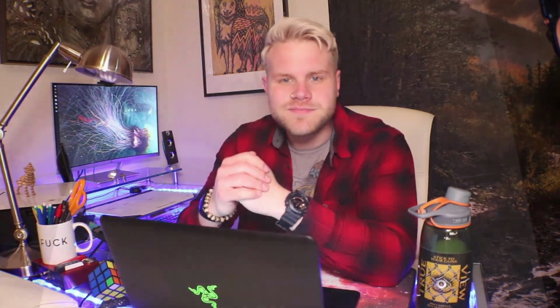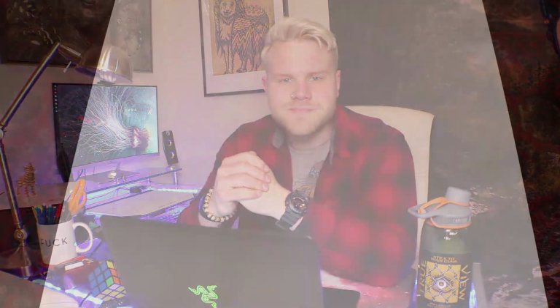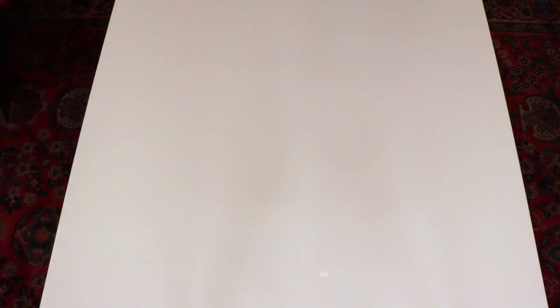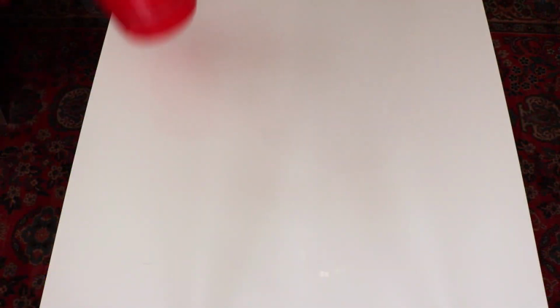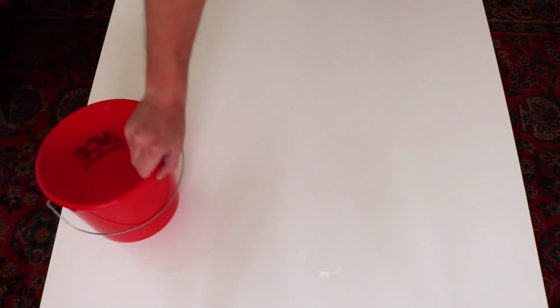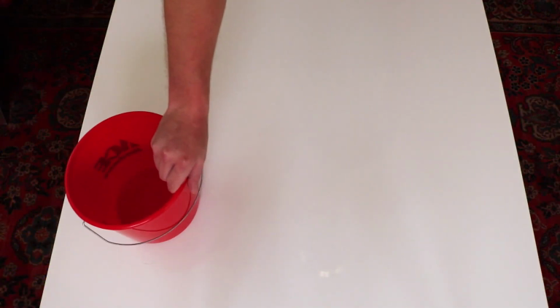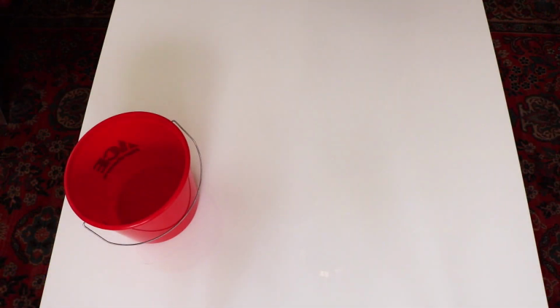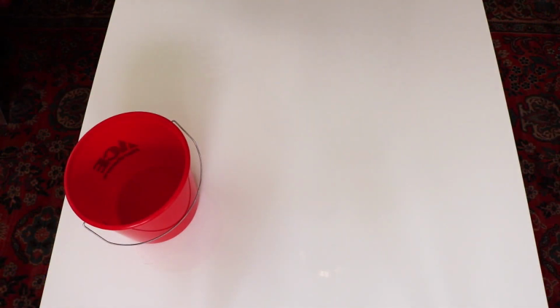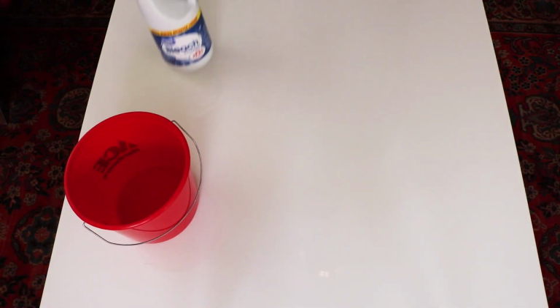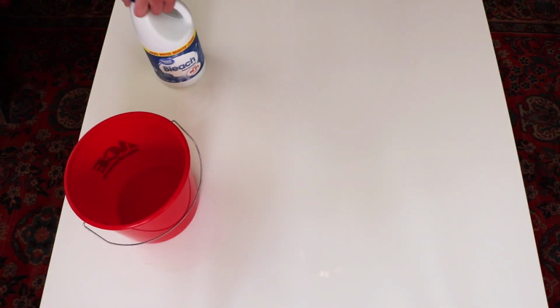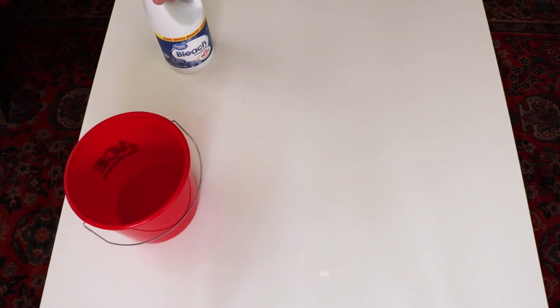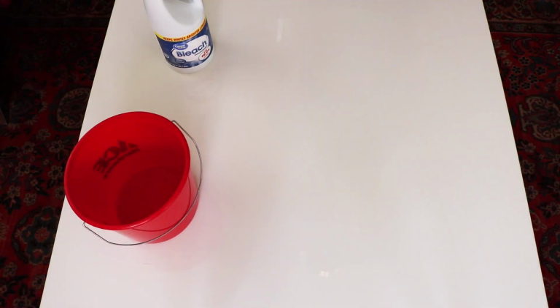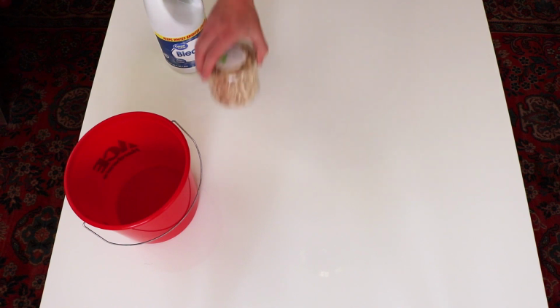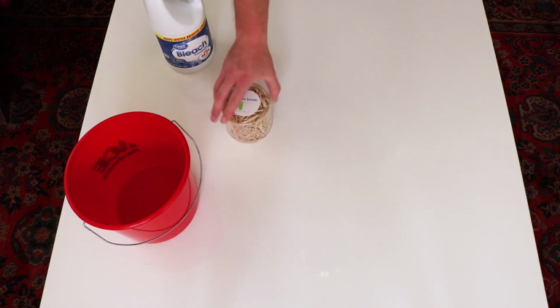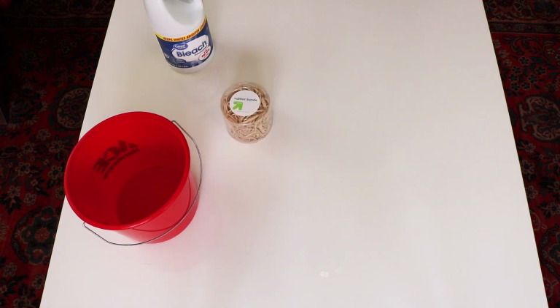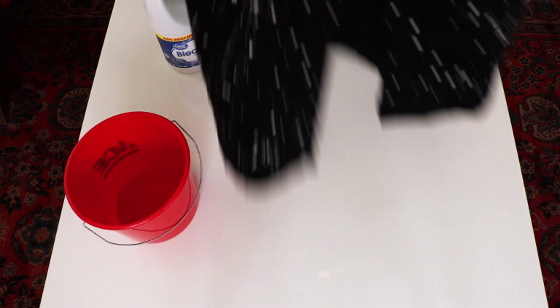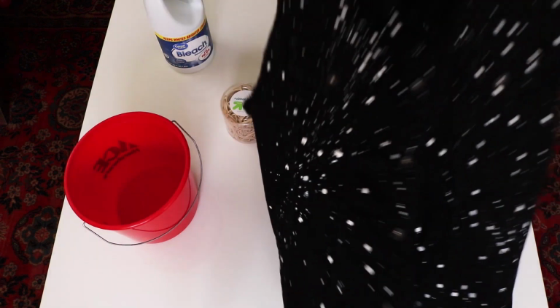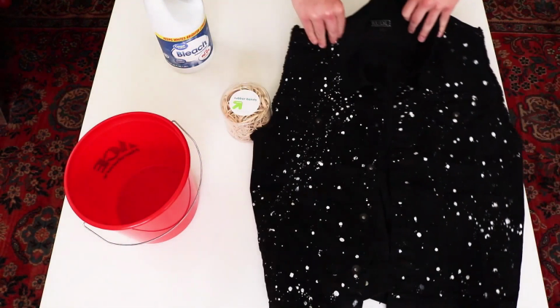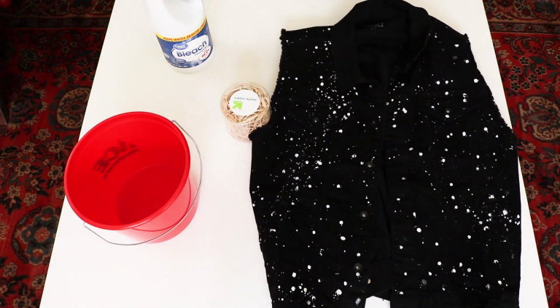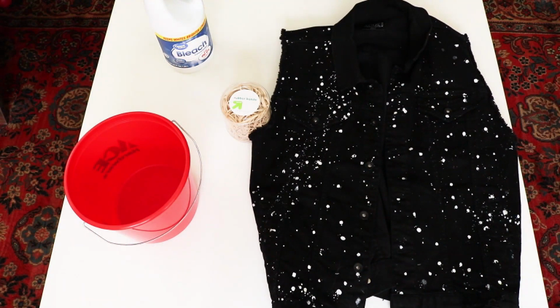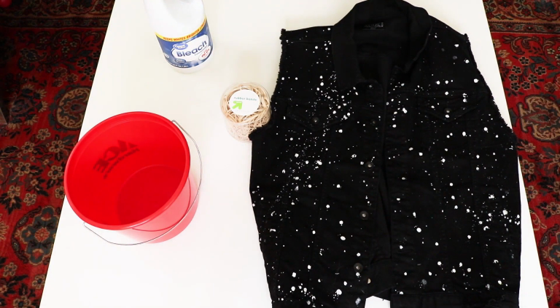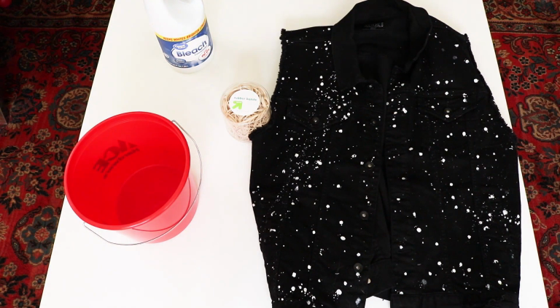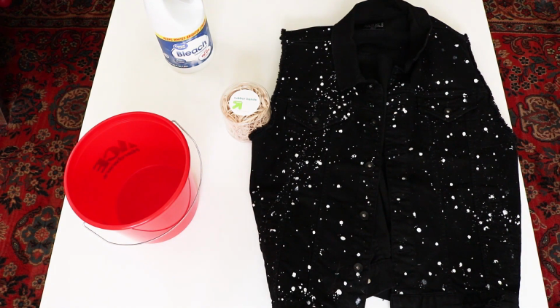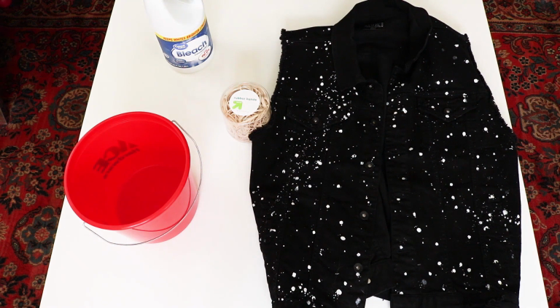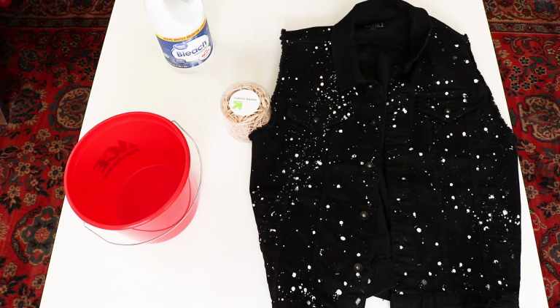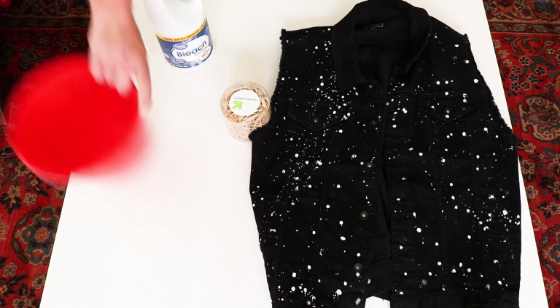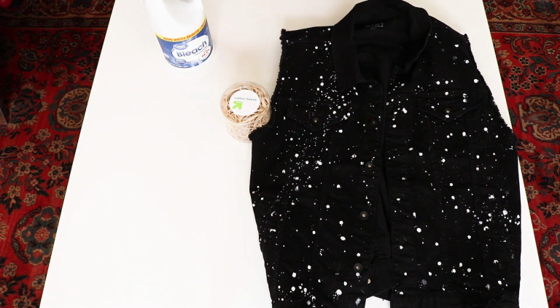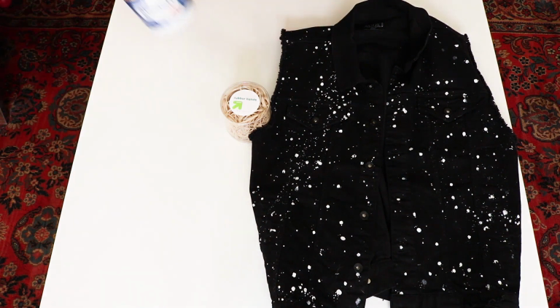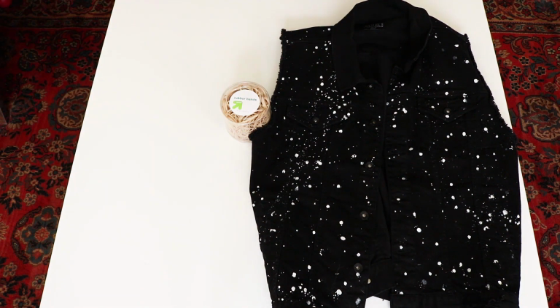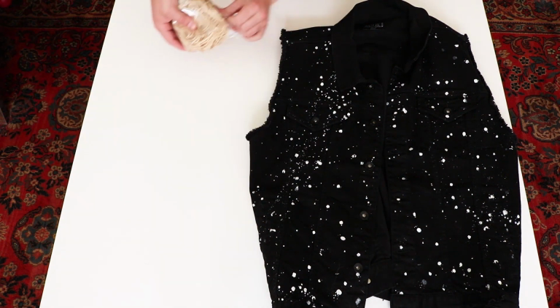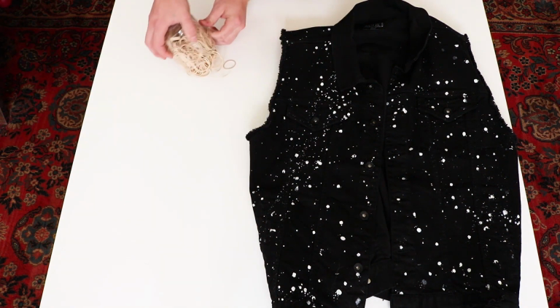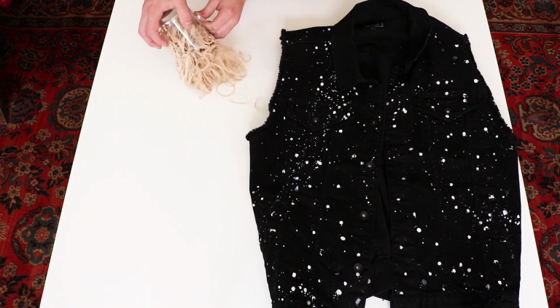You're going to need four things for this process: number one, a bucket; two, bleach; three, rubber bands; and four, of course, the vest.